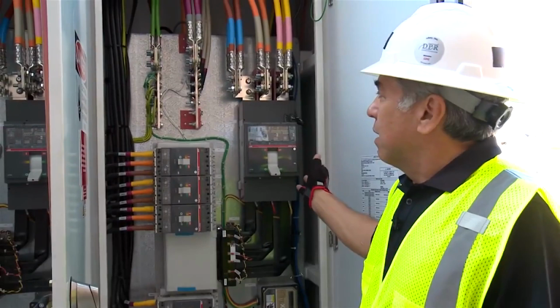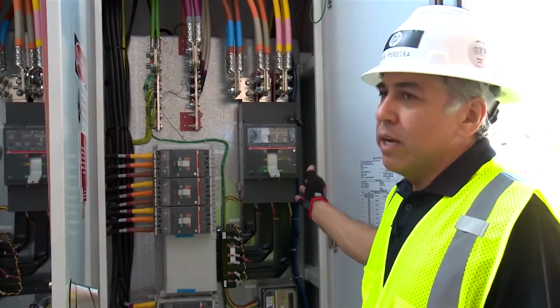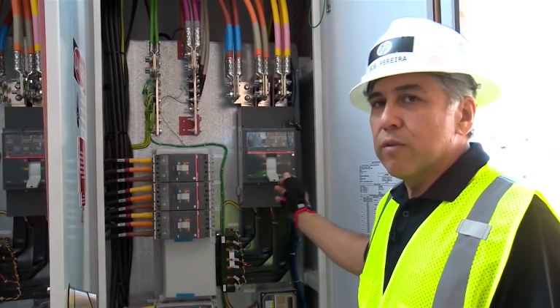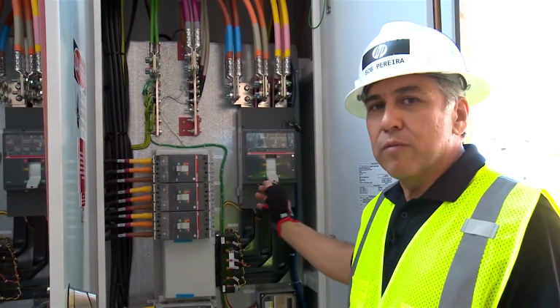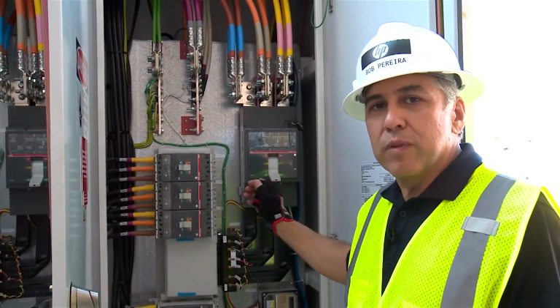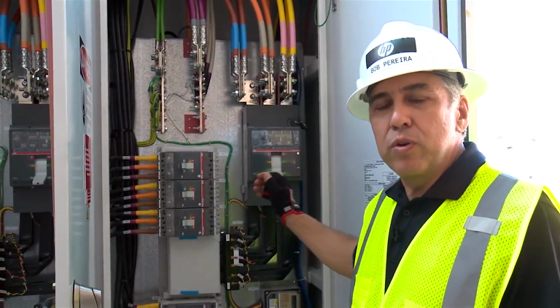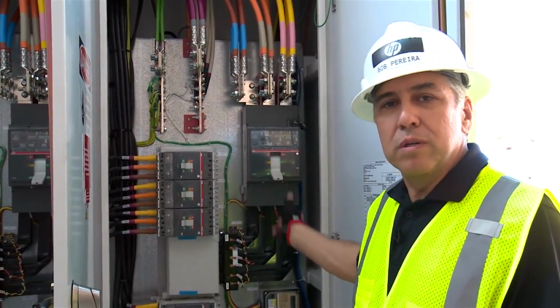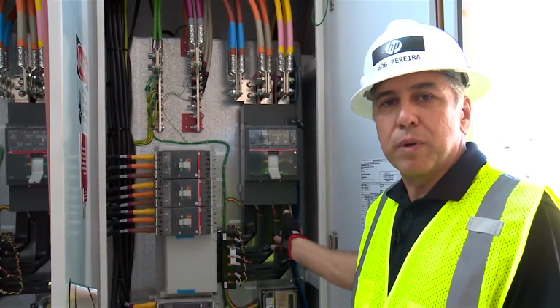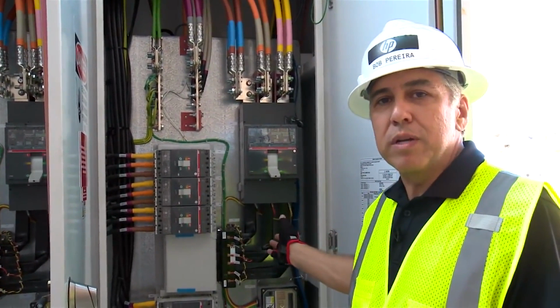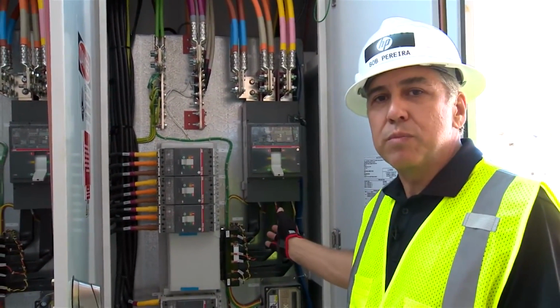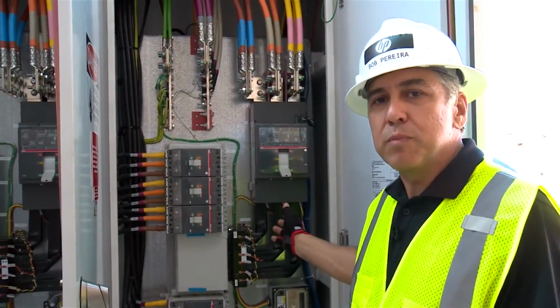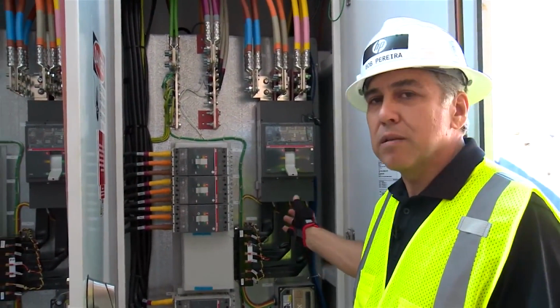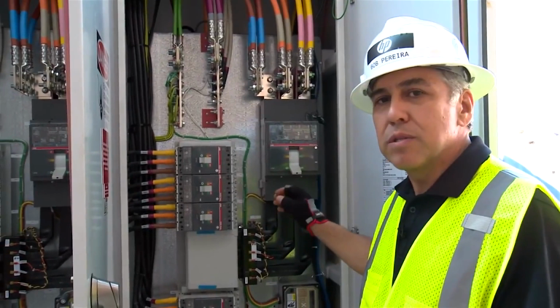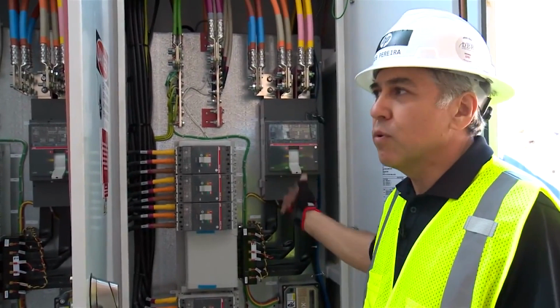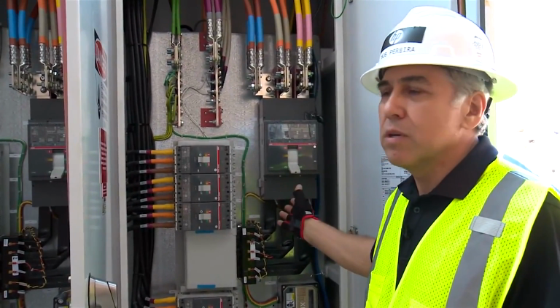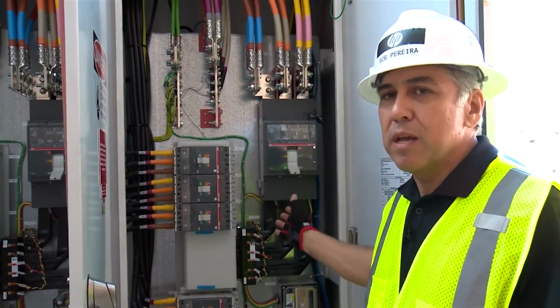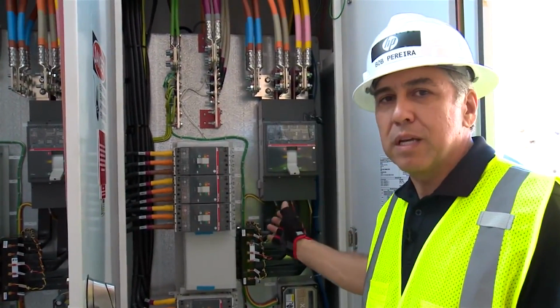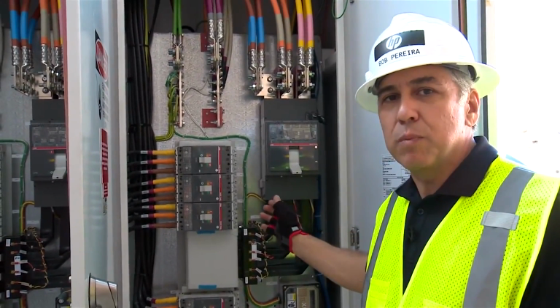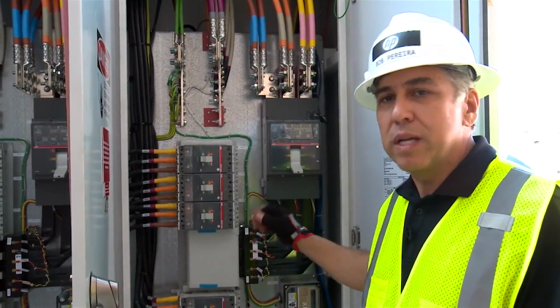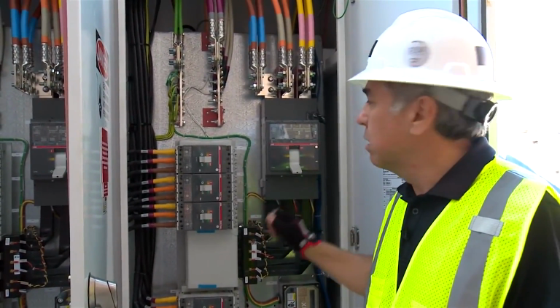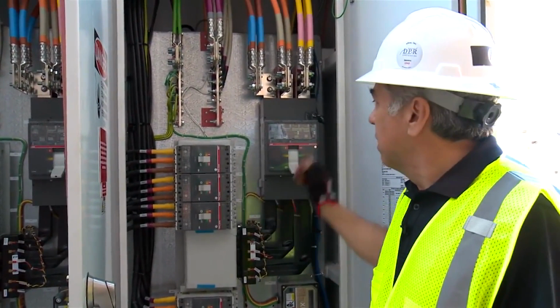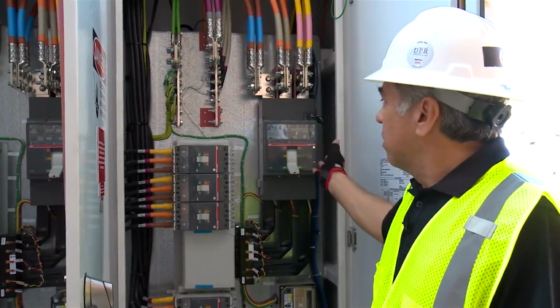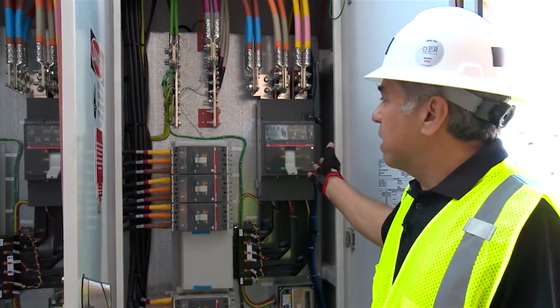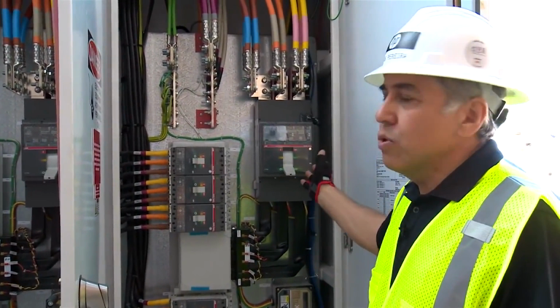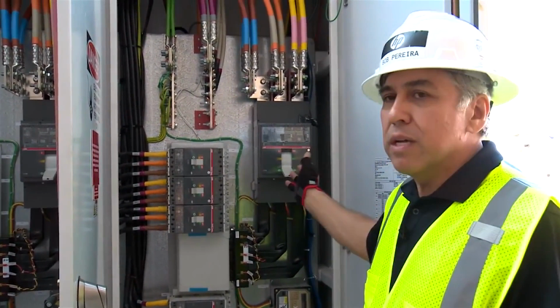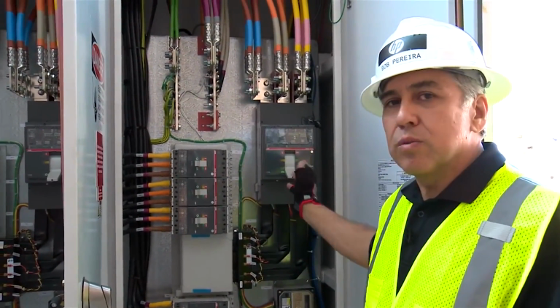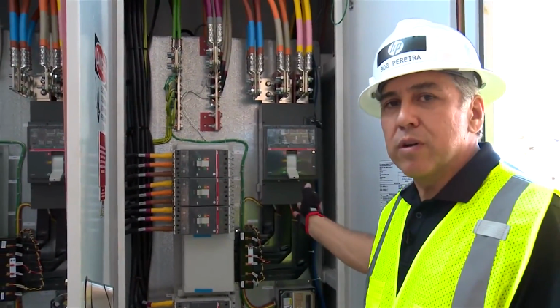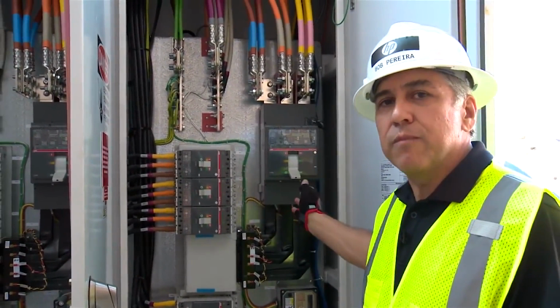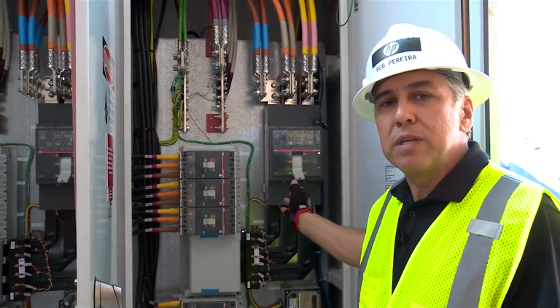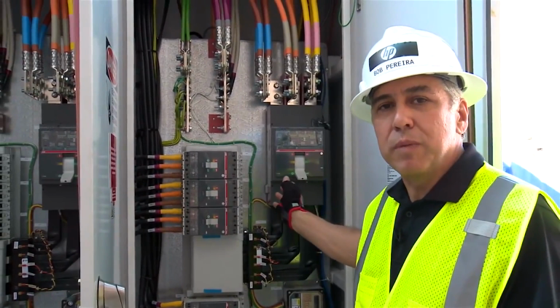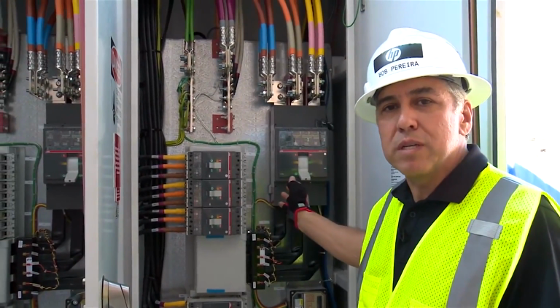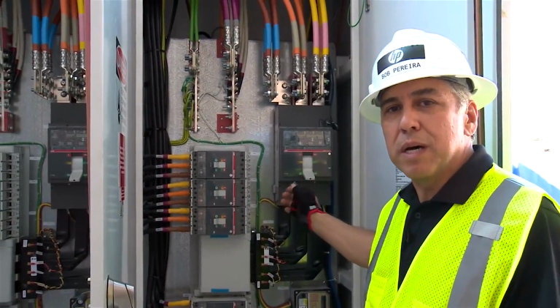Standing here in front of one of our new primary distribution panels for the adiabatic eco pod, we've got two identical 1200 amp feeds coming into this pod.